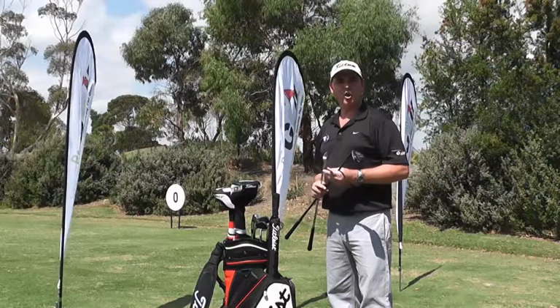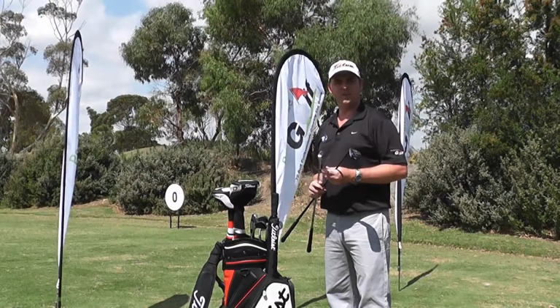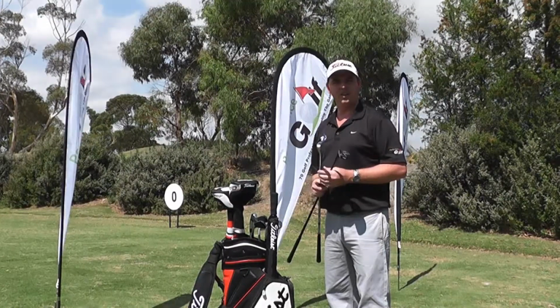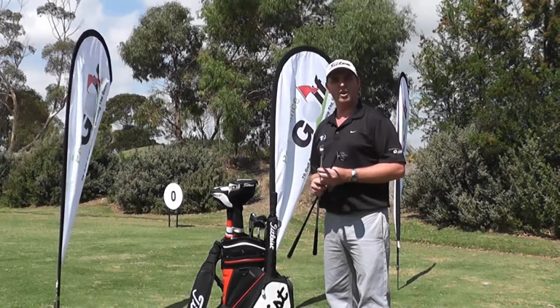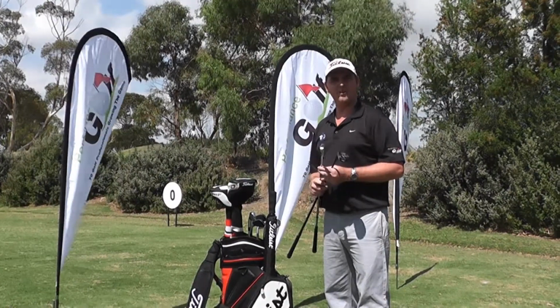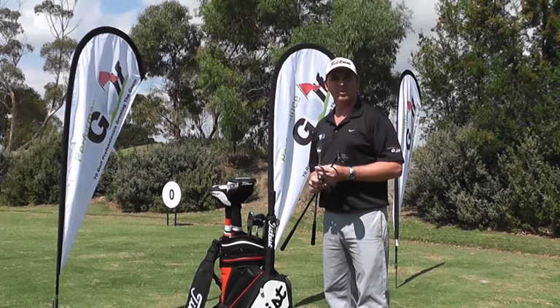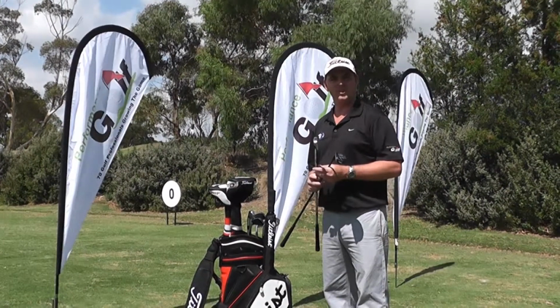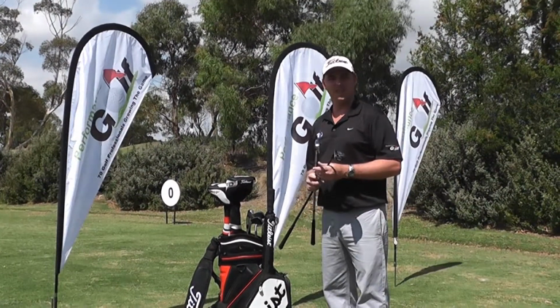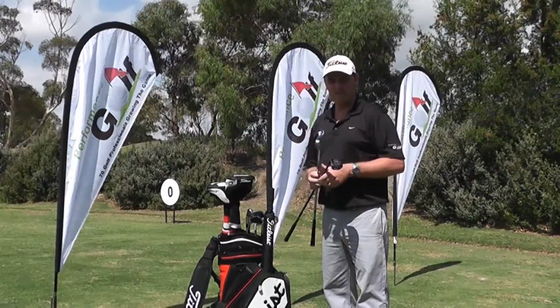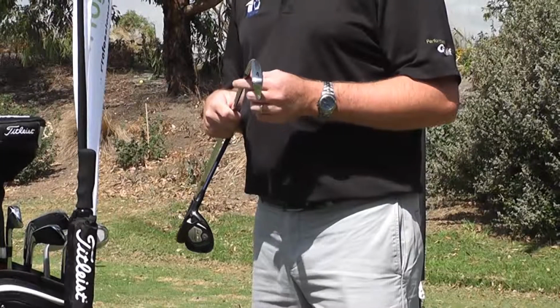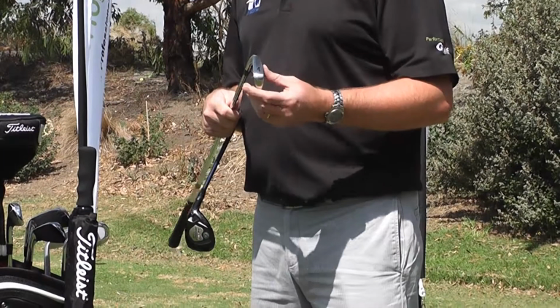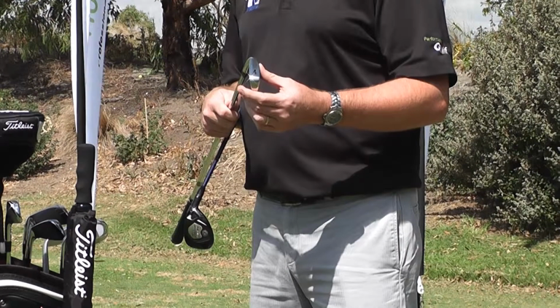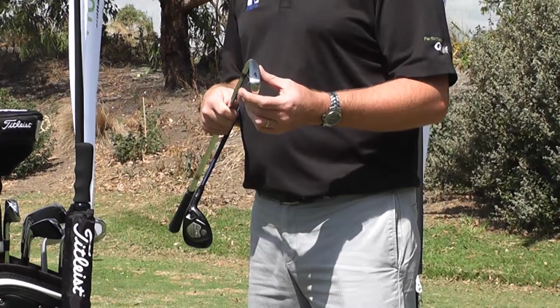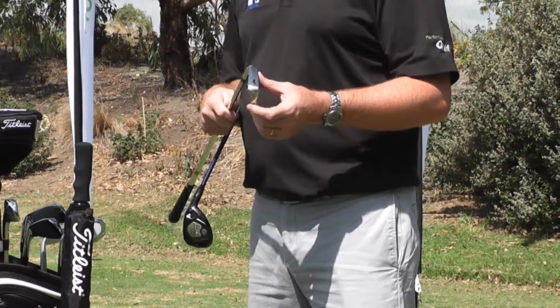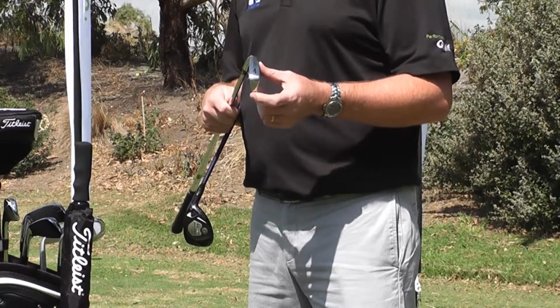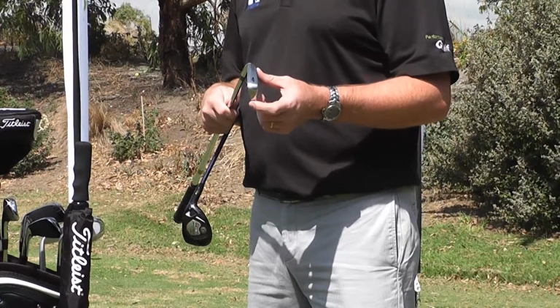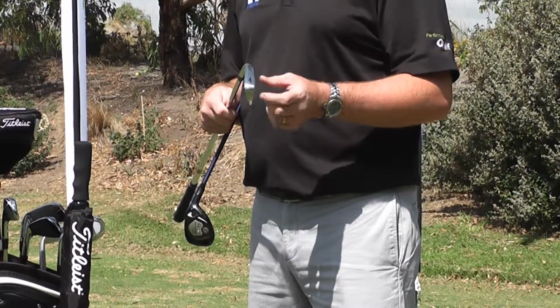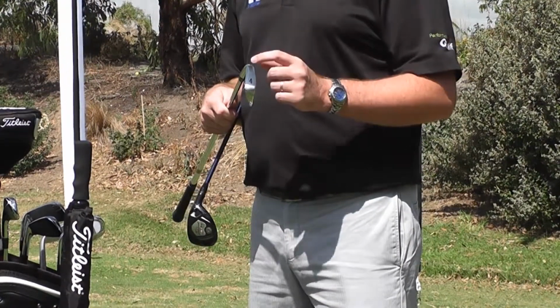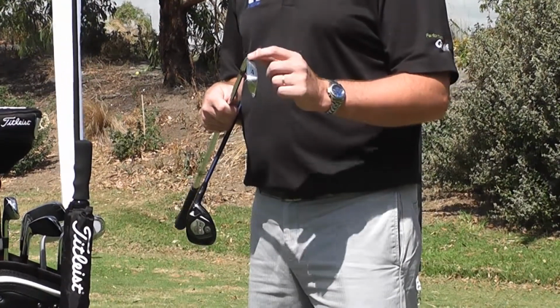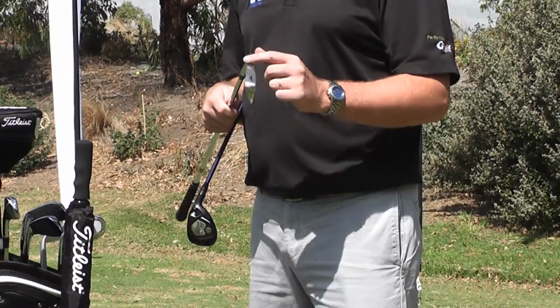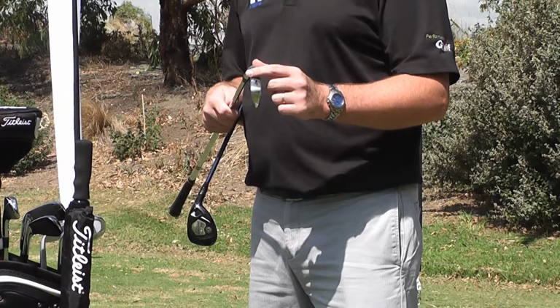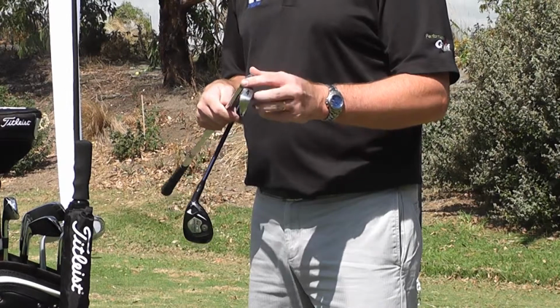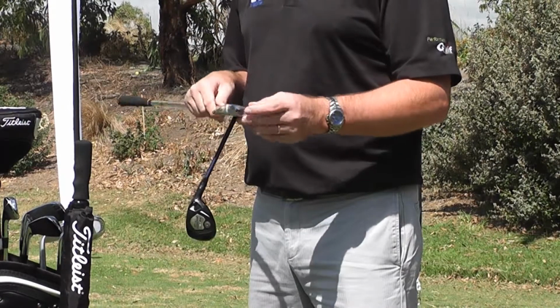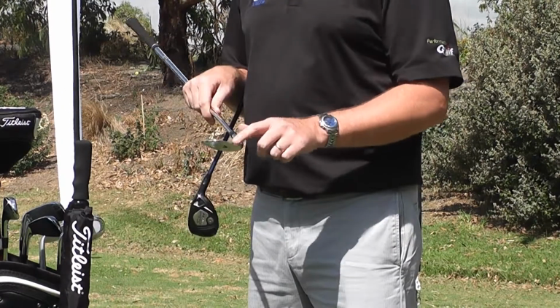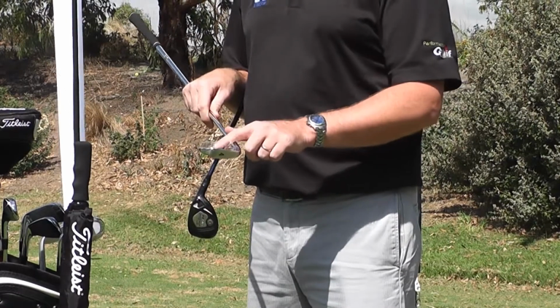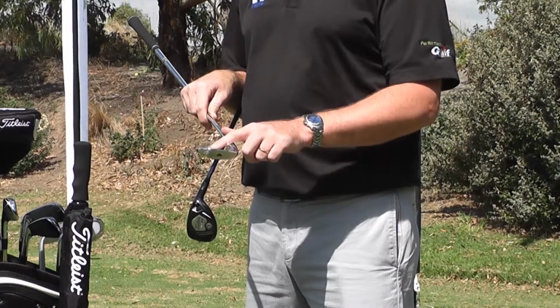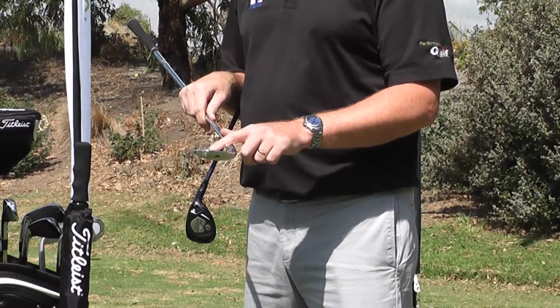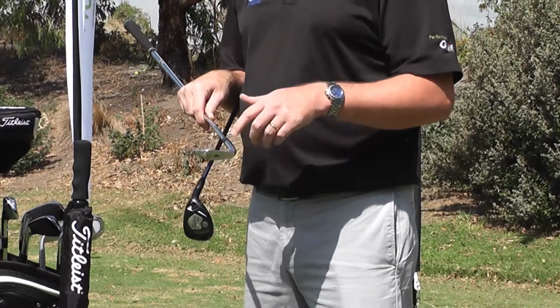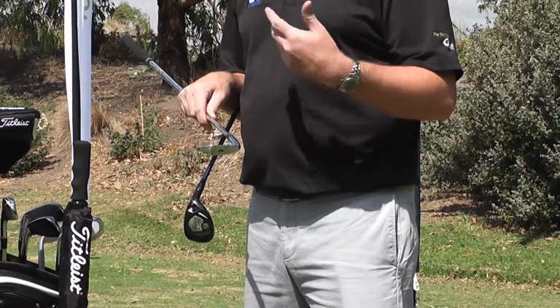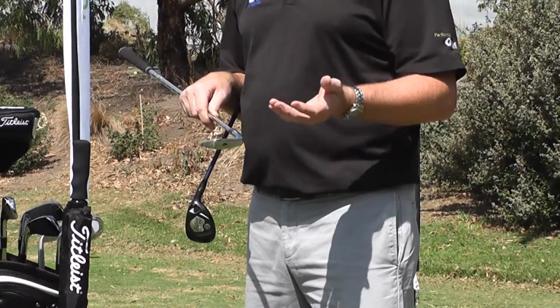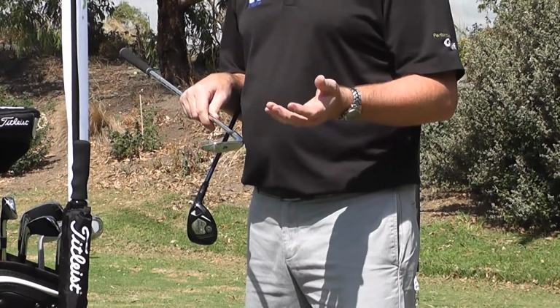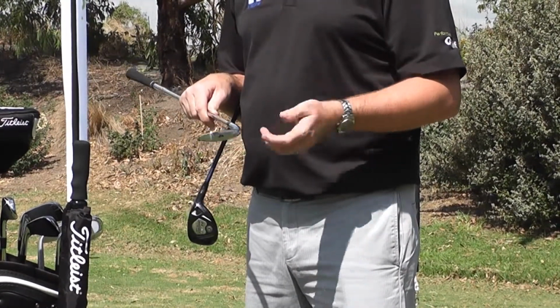Most golfers are finding a long iron very, very difficult to use these days. If we have a look at a long iron, the reason why it is so difficult to use is because it has a very, very thin base, therefore all the weight is high up on the face, and it only promotes a low ball flight.